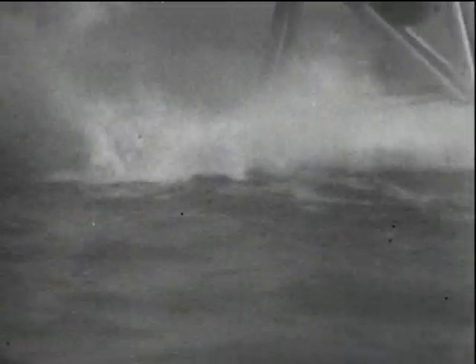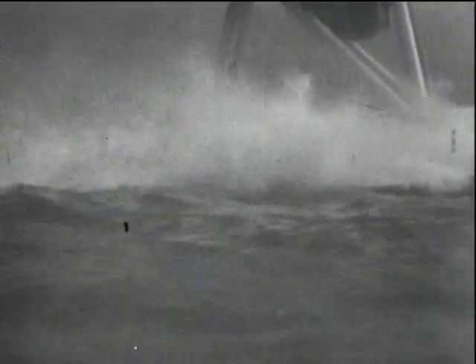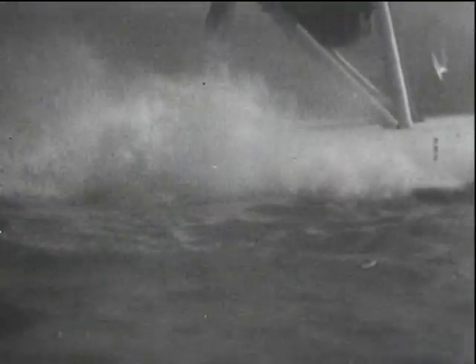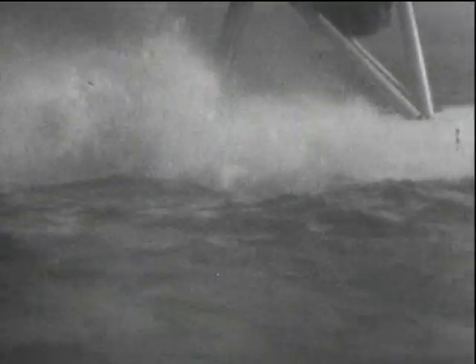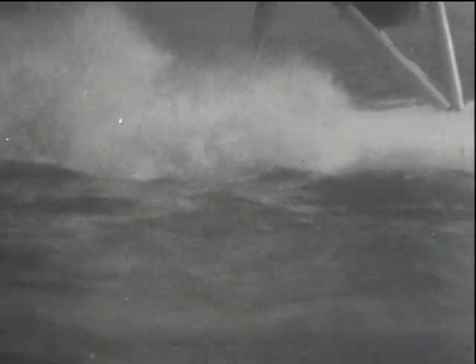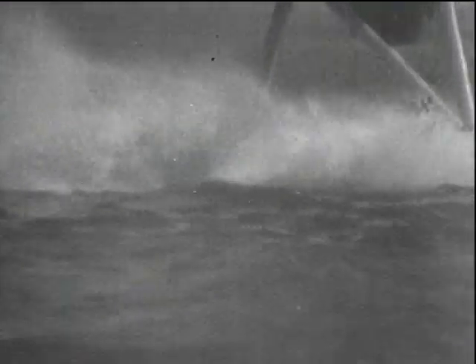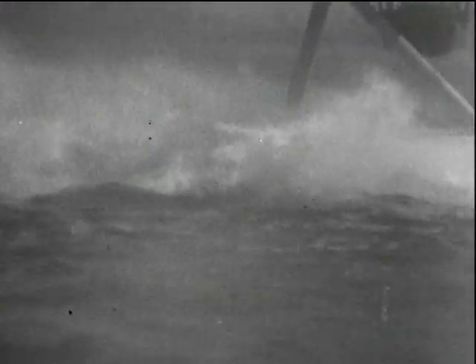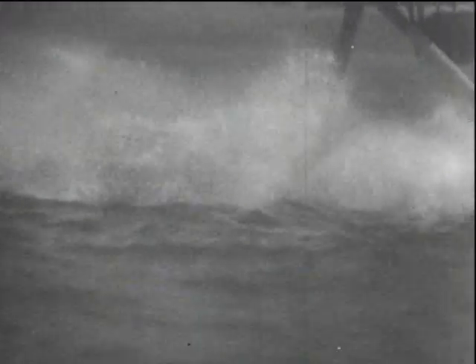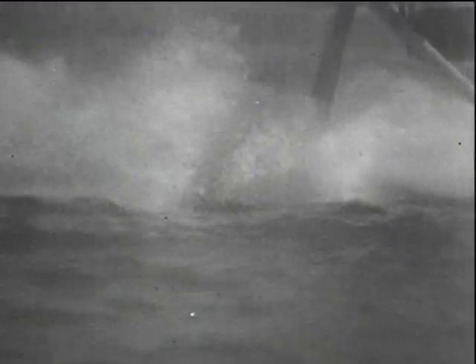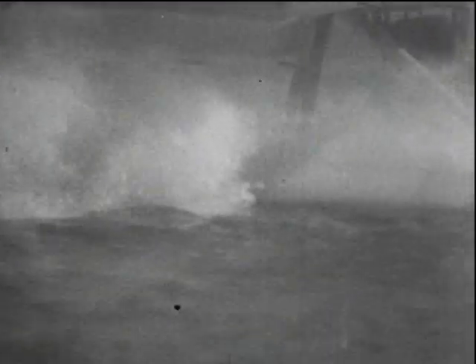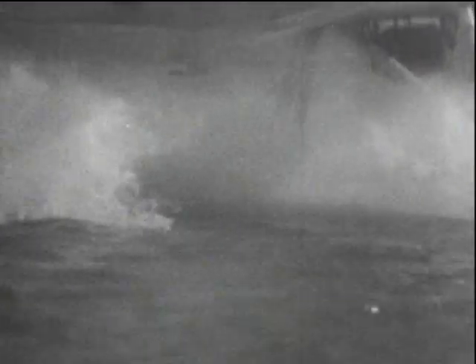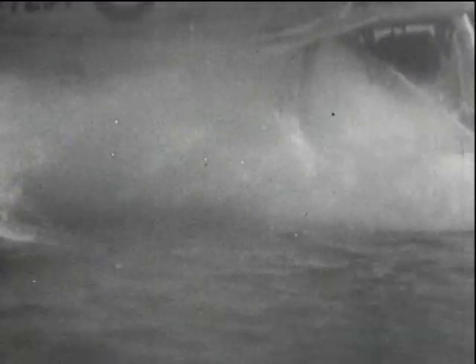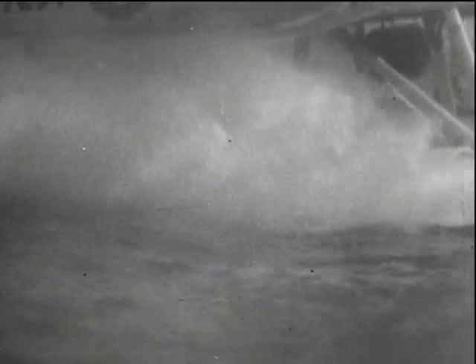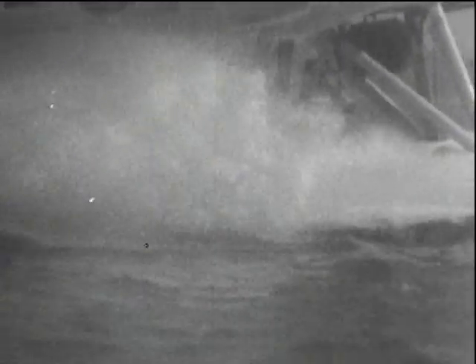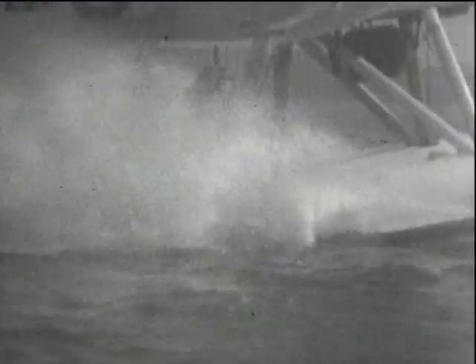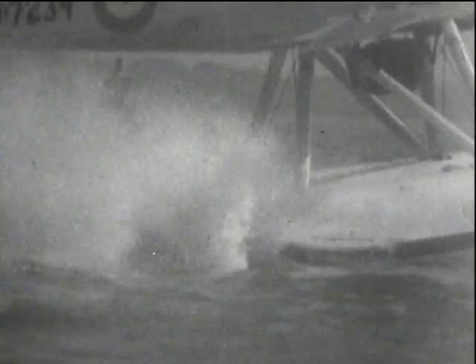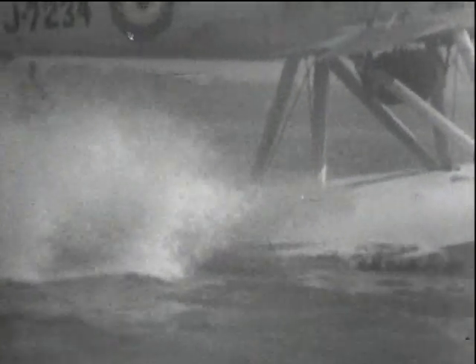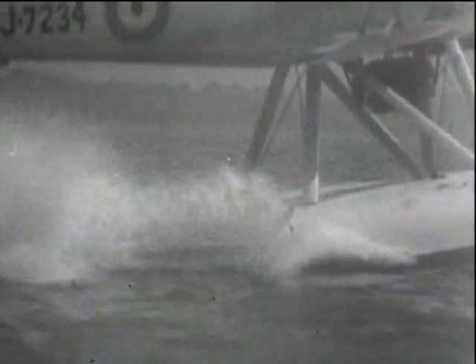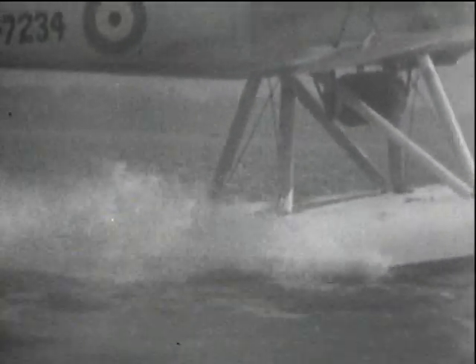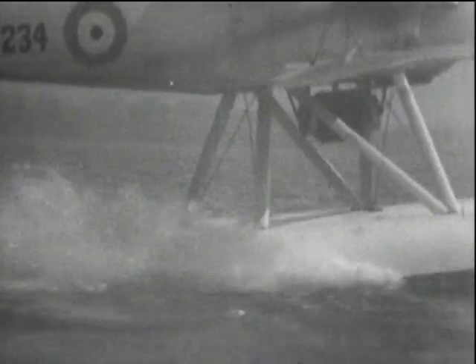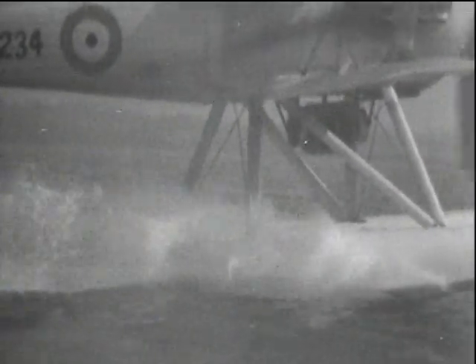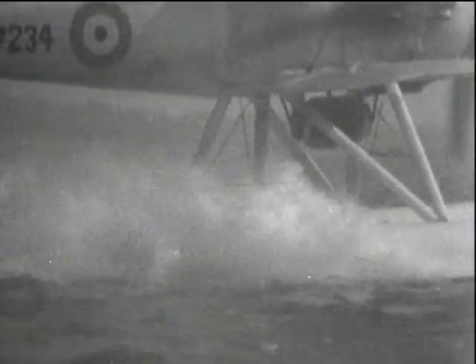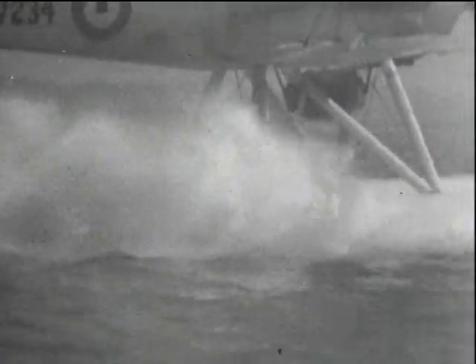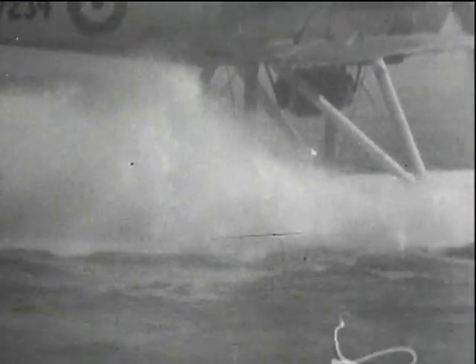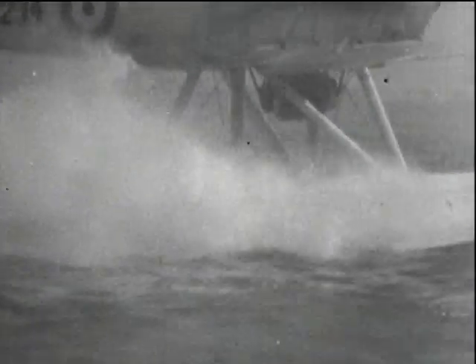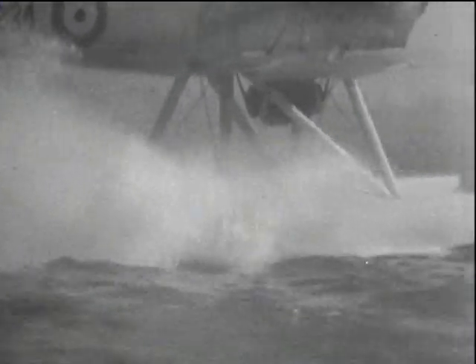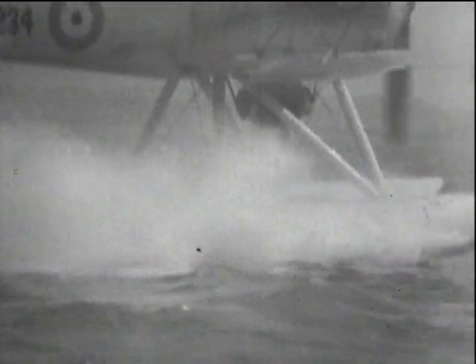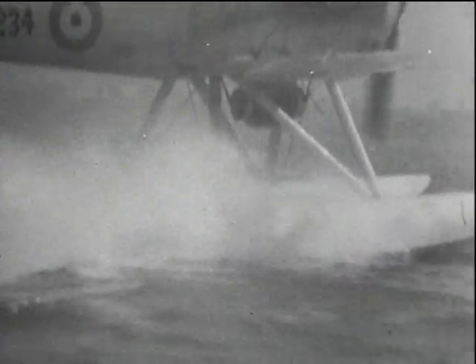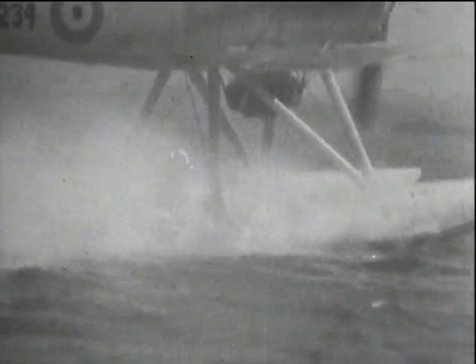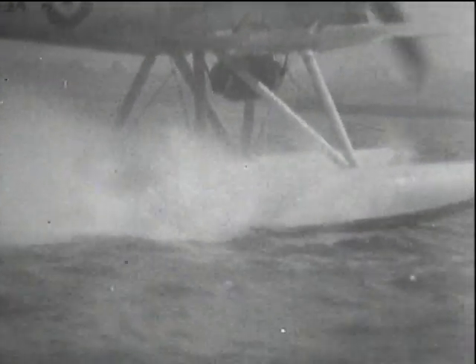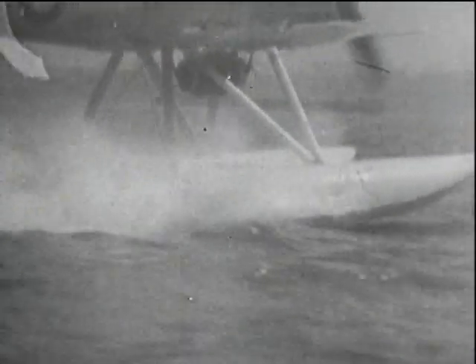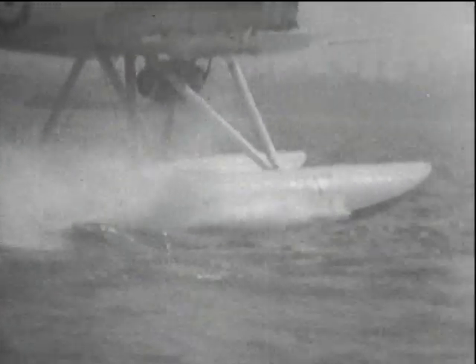With a subject such as this, slow motion photography is called for and helps considerably in assessing the wash of the floats with the varying seas and wind speeds.